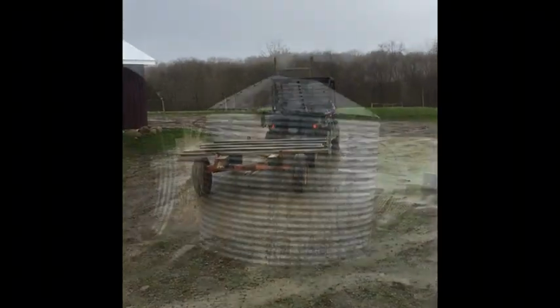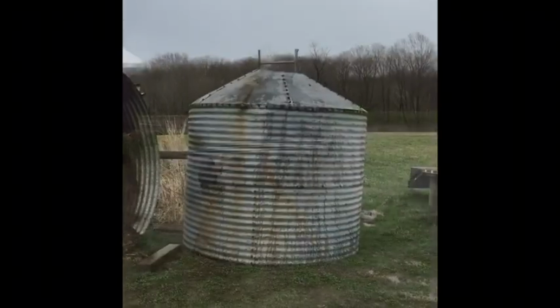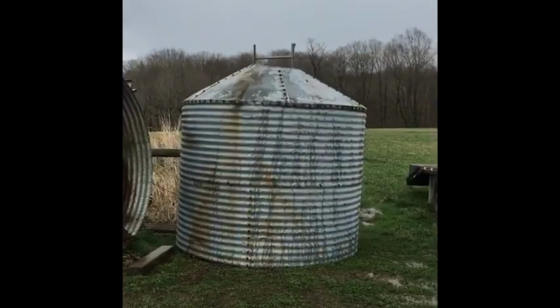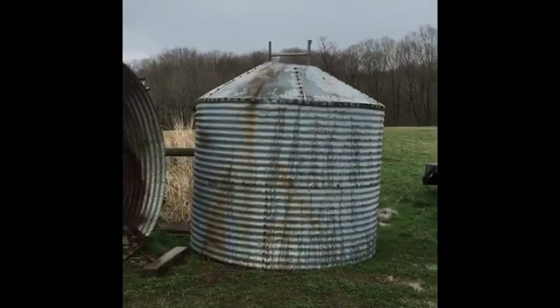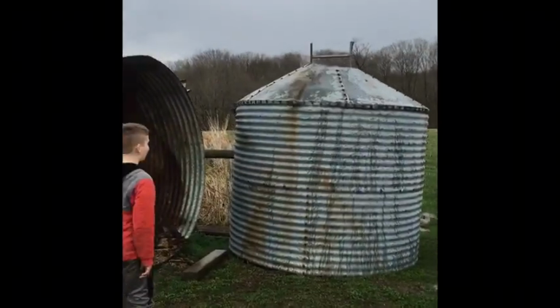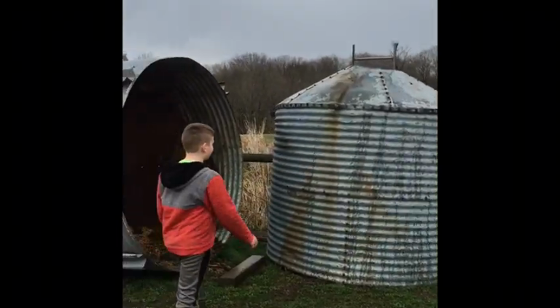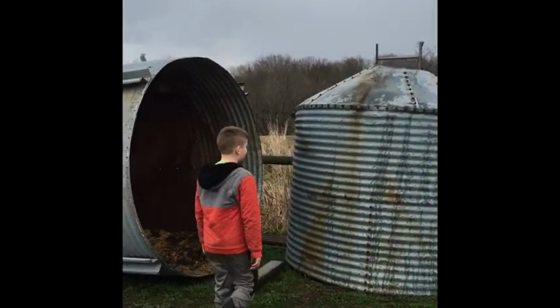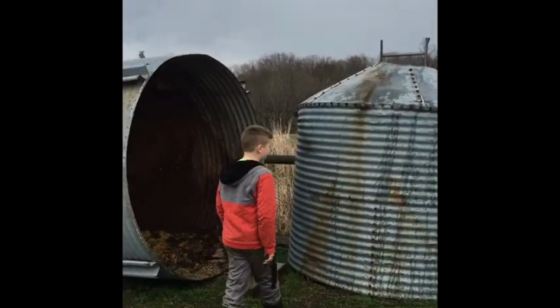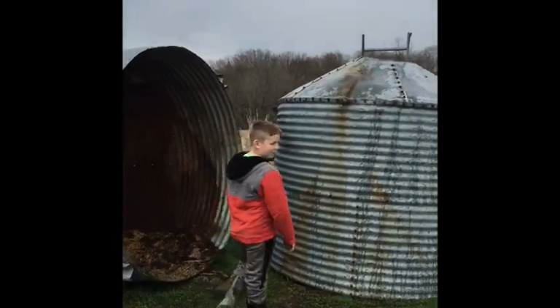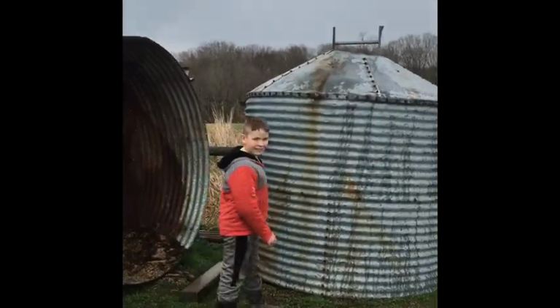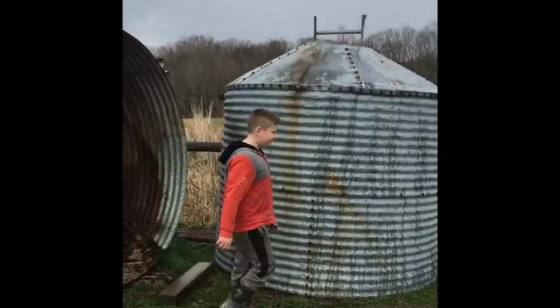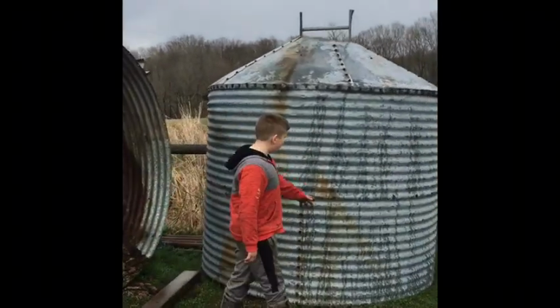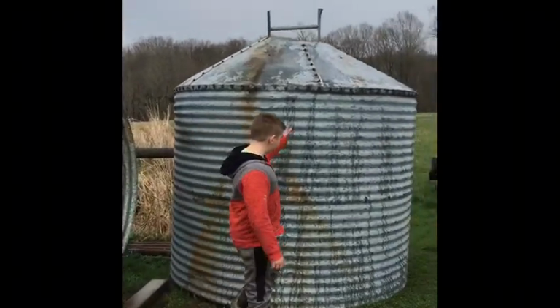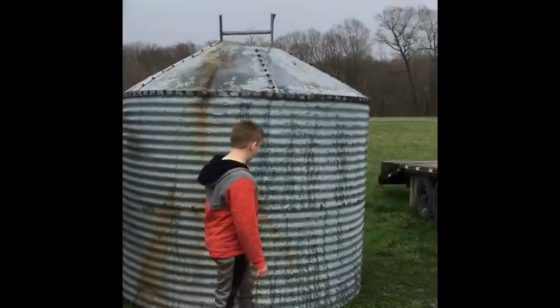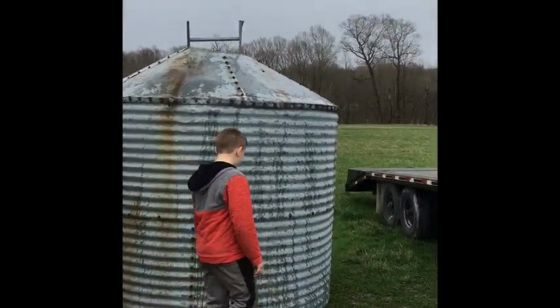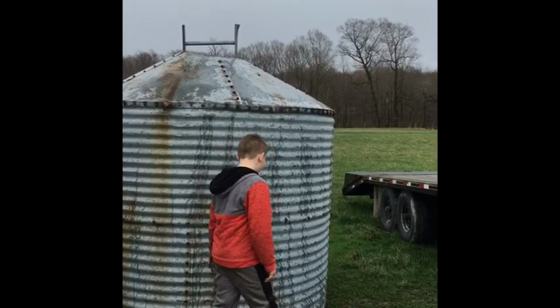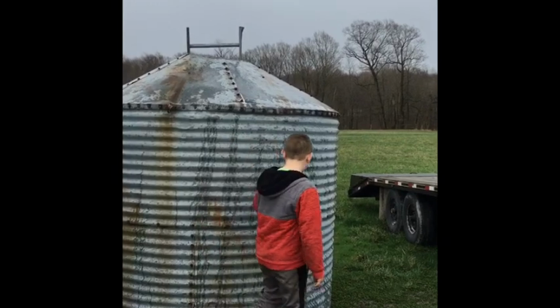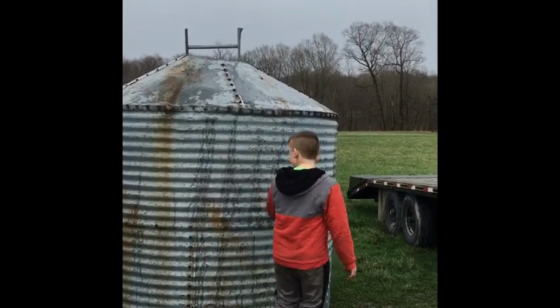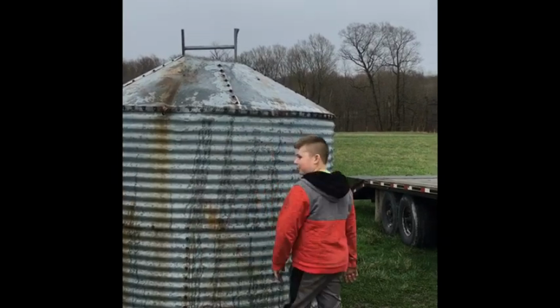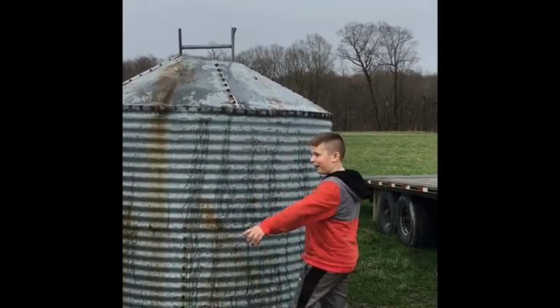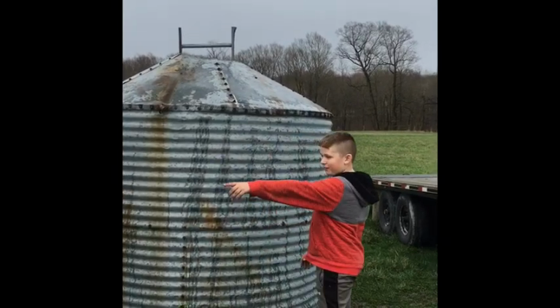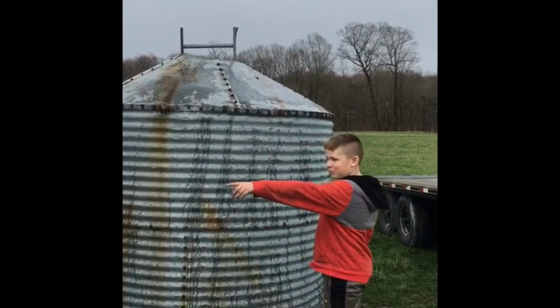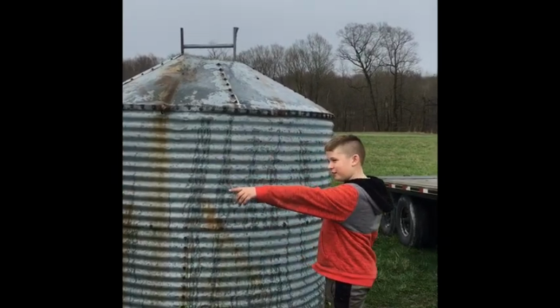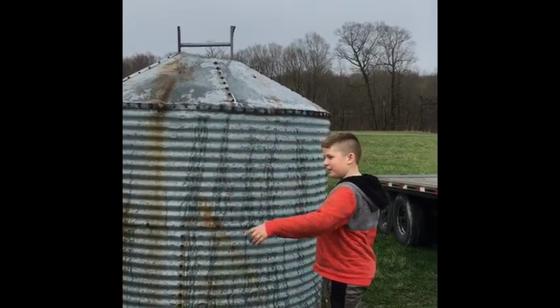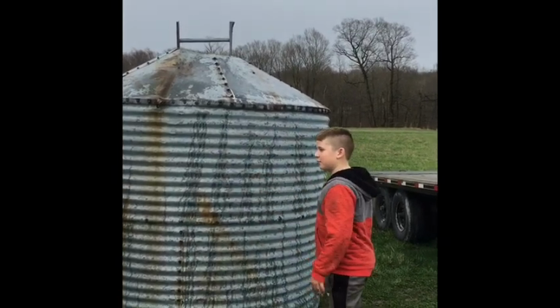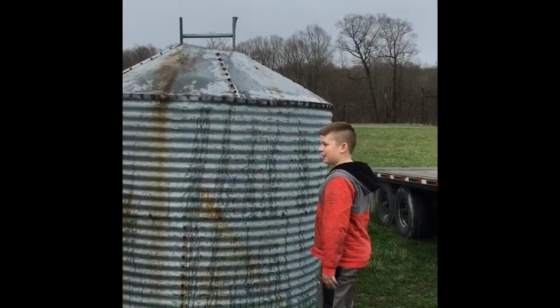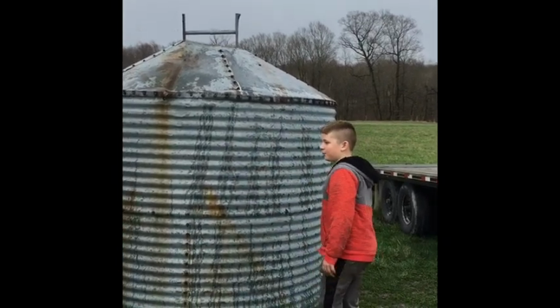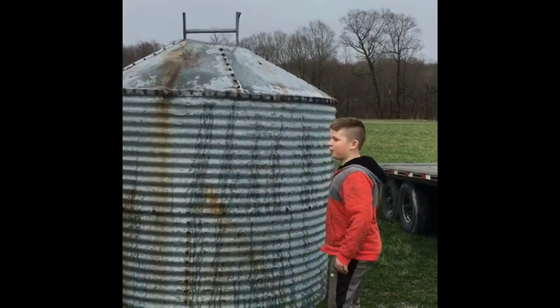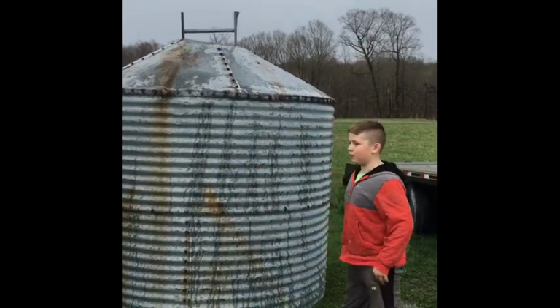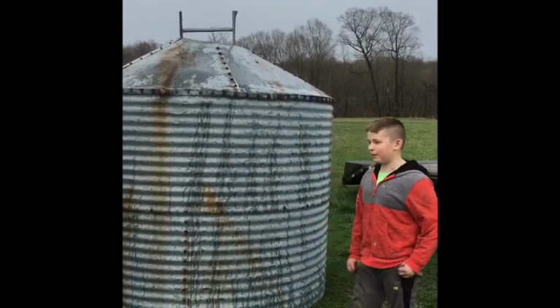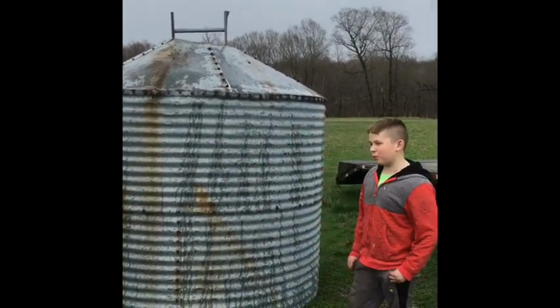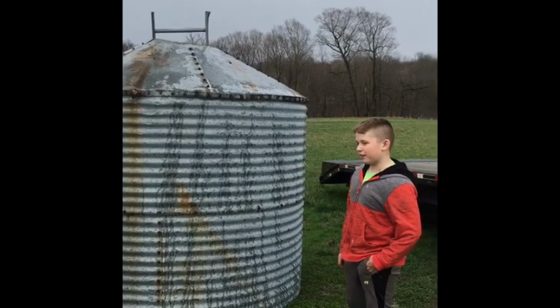This is our grain bin that we are going to turn into a deer stand. We are going to cut some holes inside of it and mount it on that trailer so it is able to be mobile and we can pull it around.